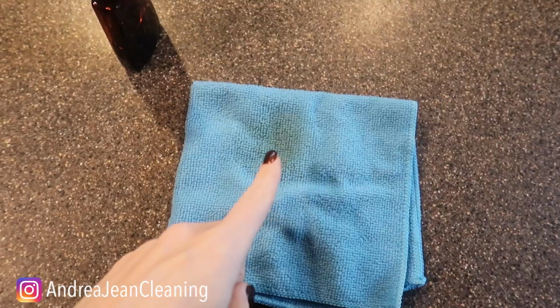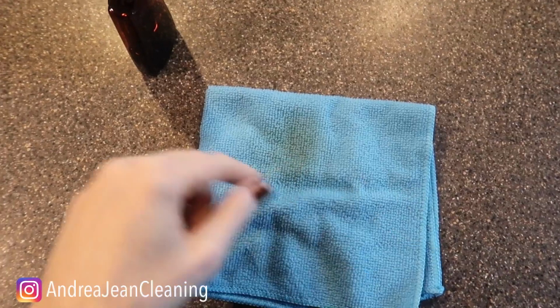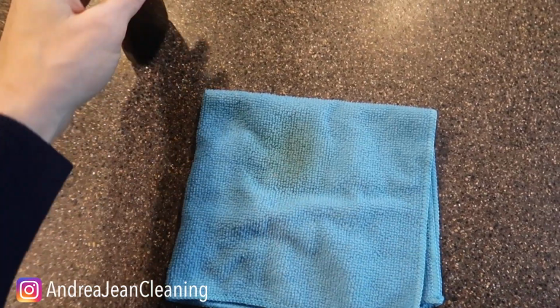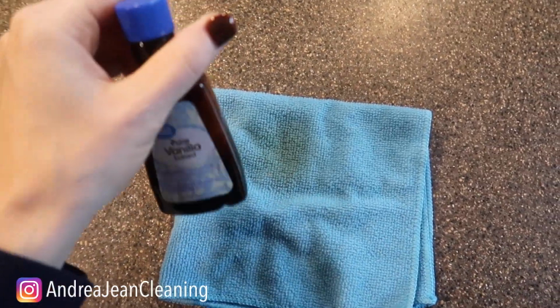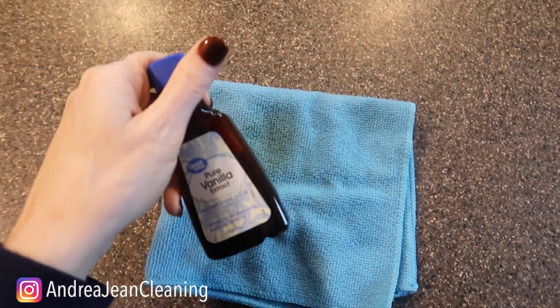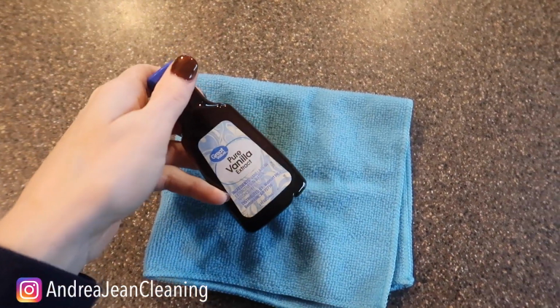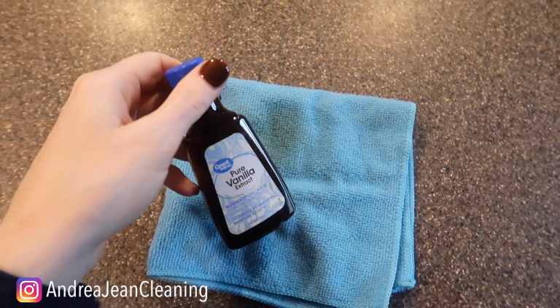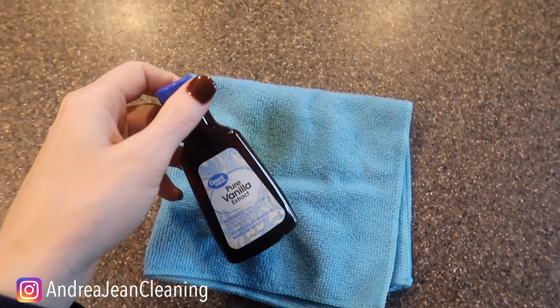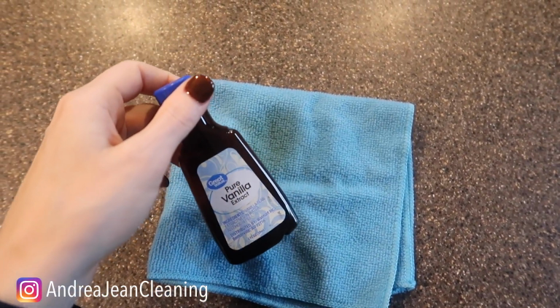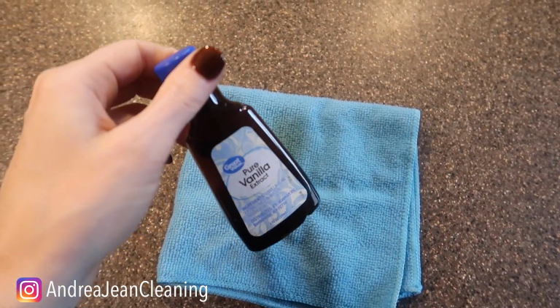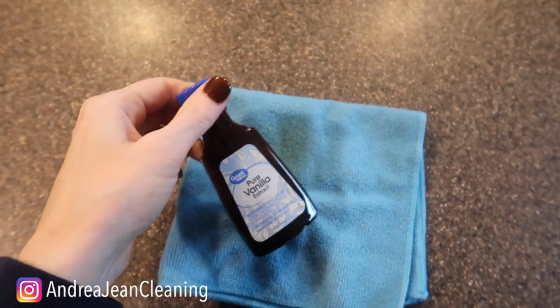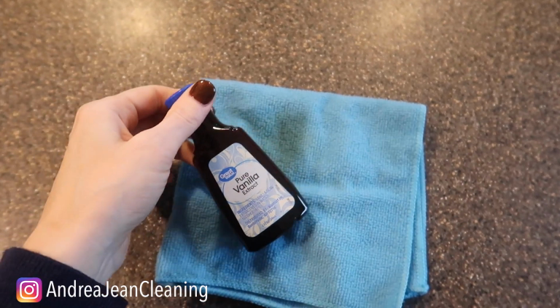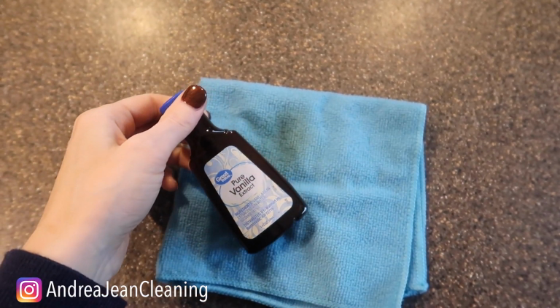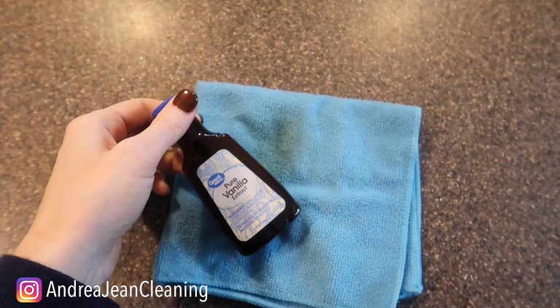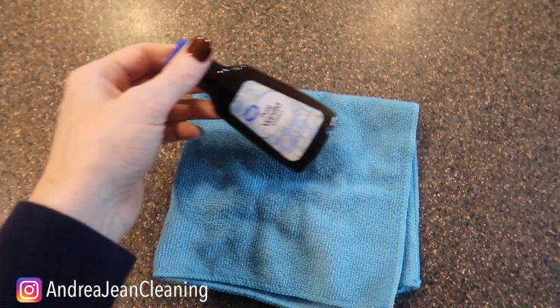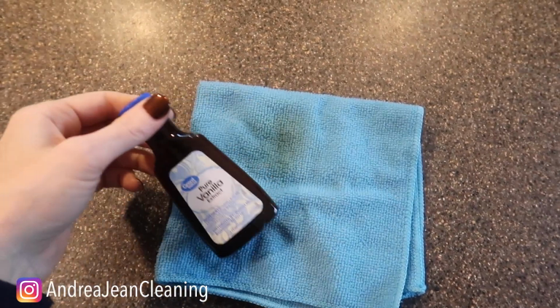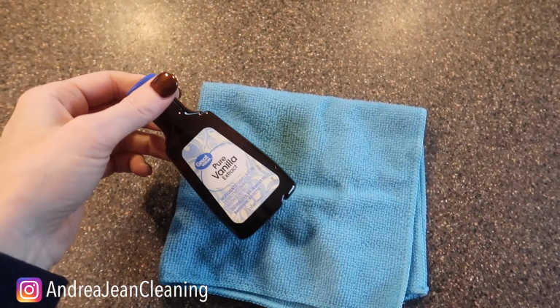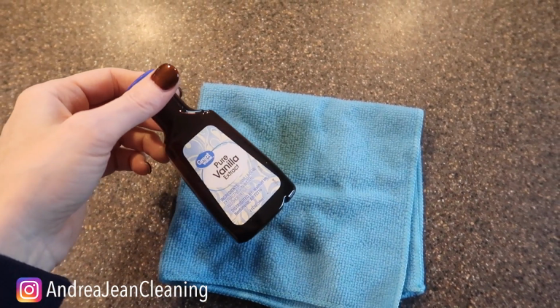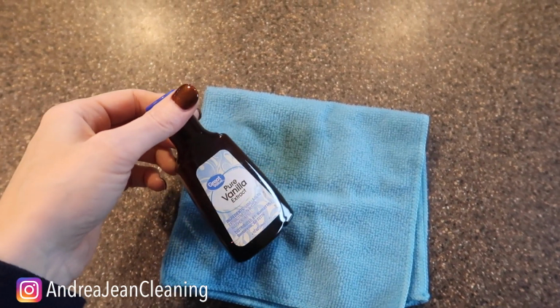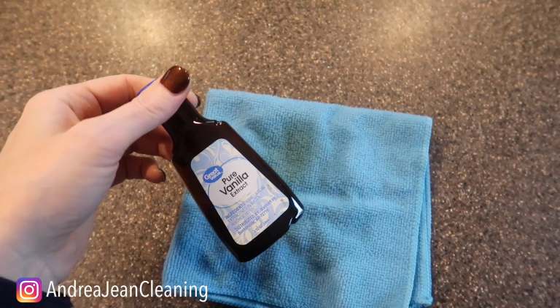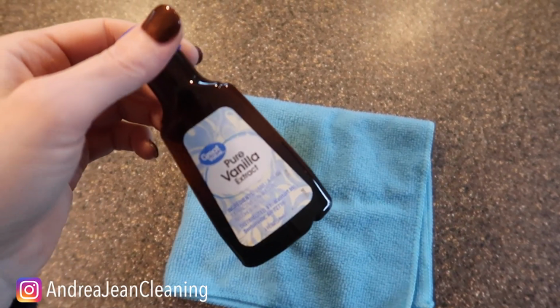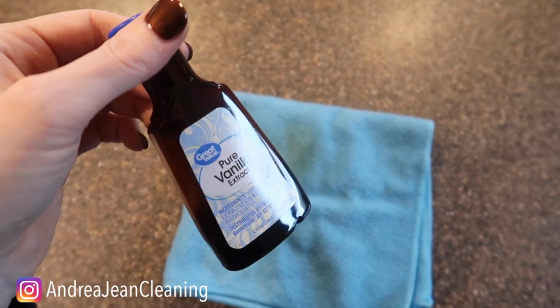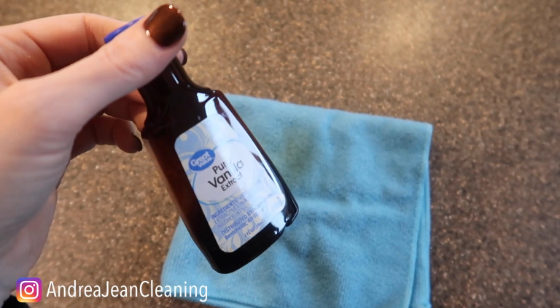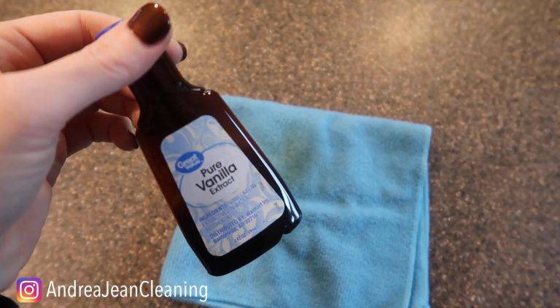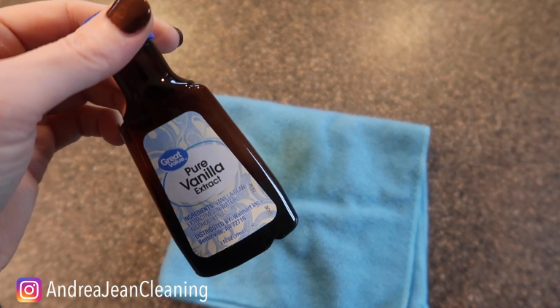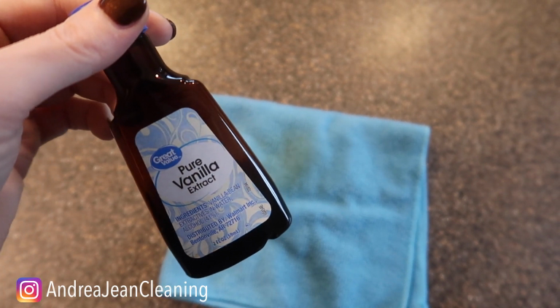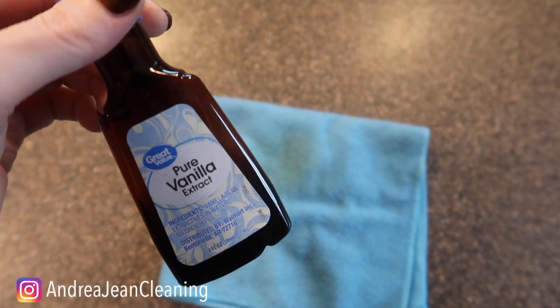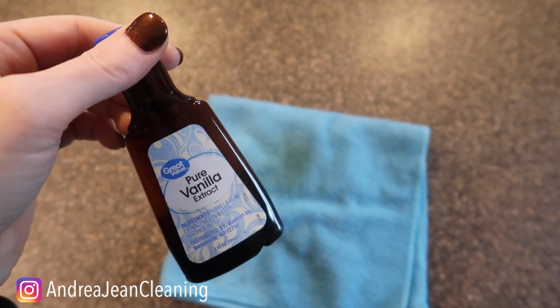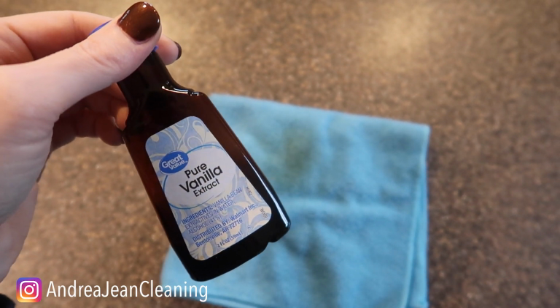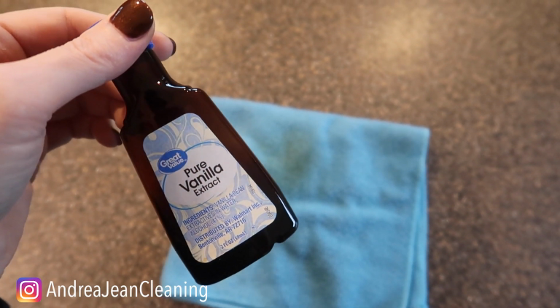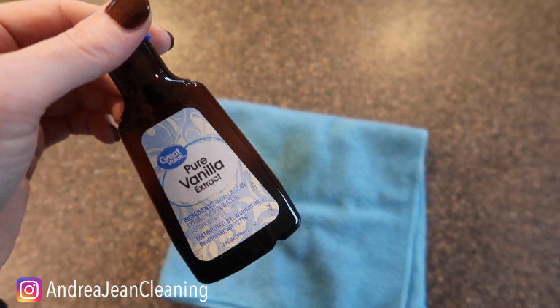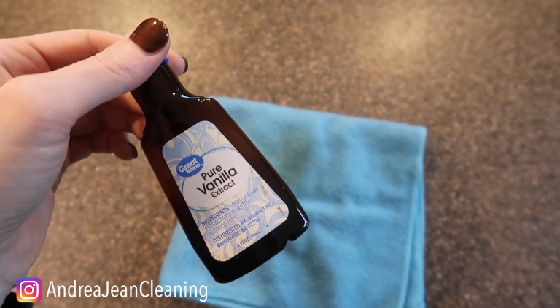Before I show you the light bulb in action — you can also add this to your paint cans. So rather than your room smelling like paint fumes, you can just put a little bit of this in the paint can and your house will smell scrumptious.